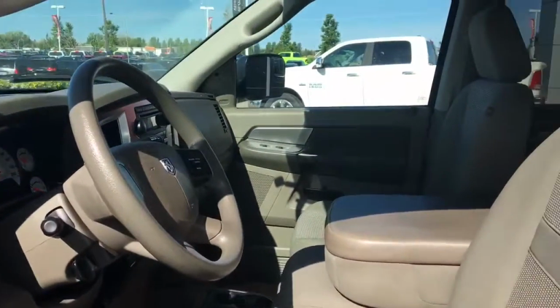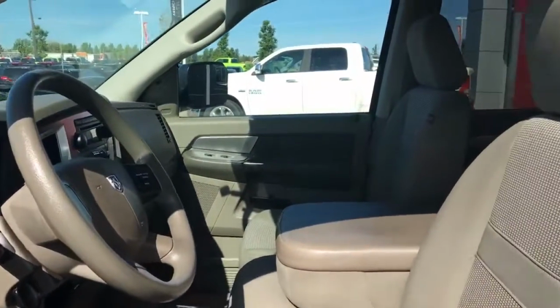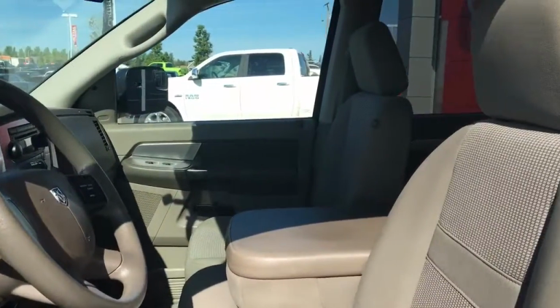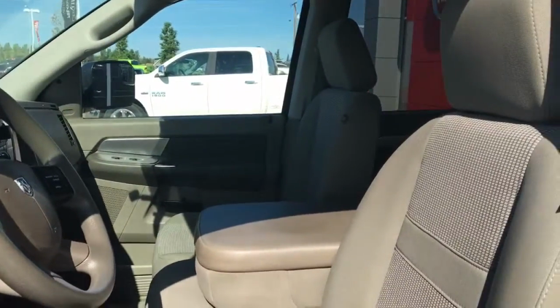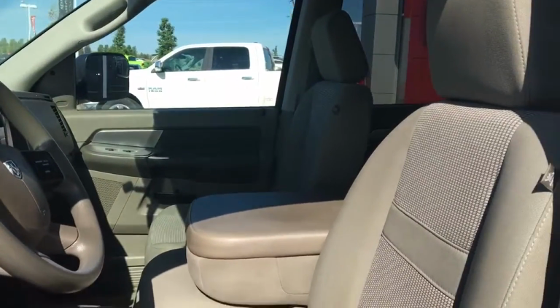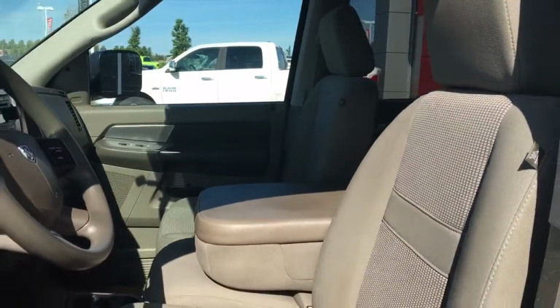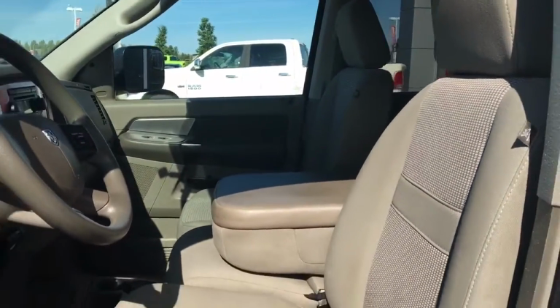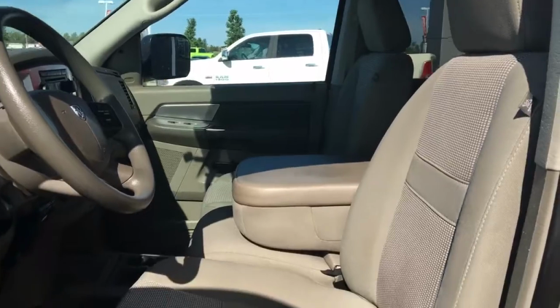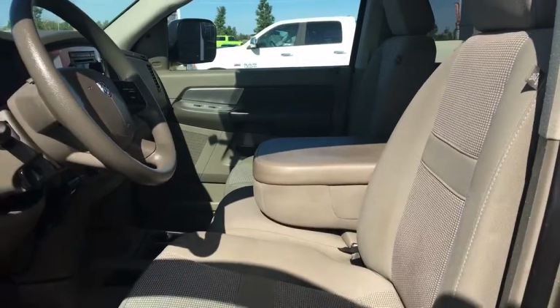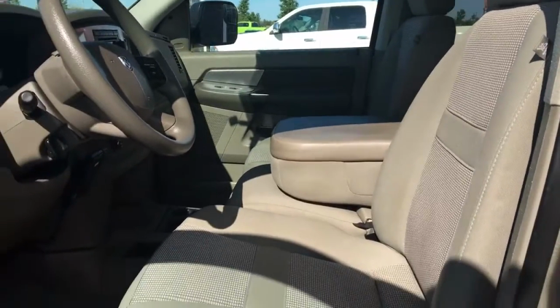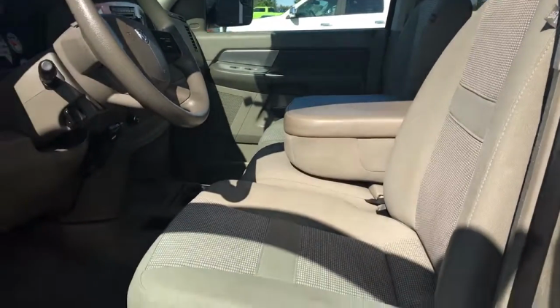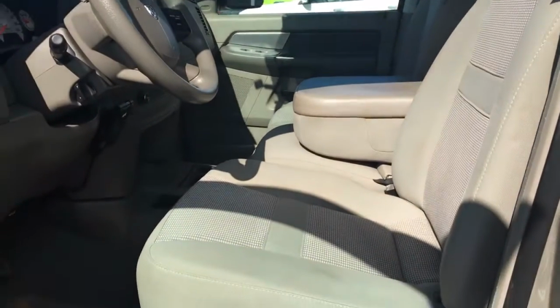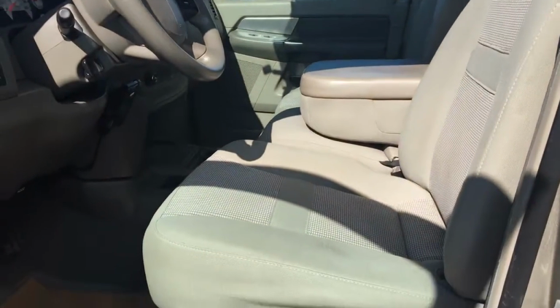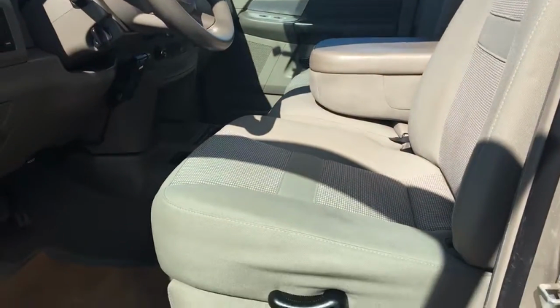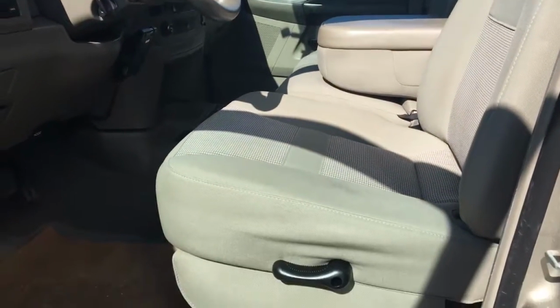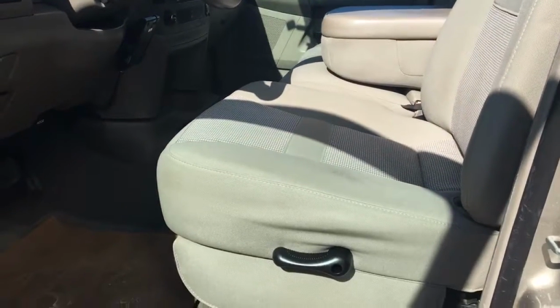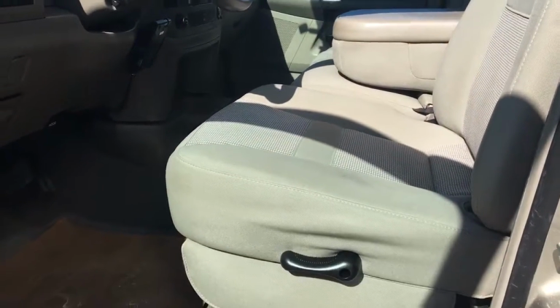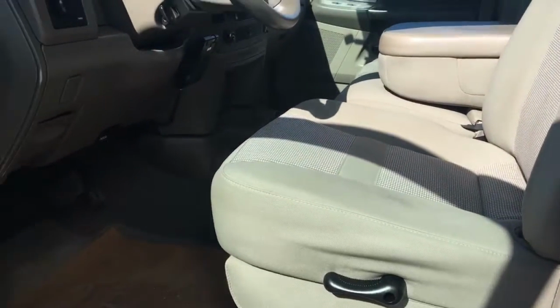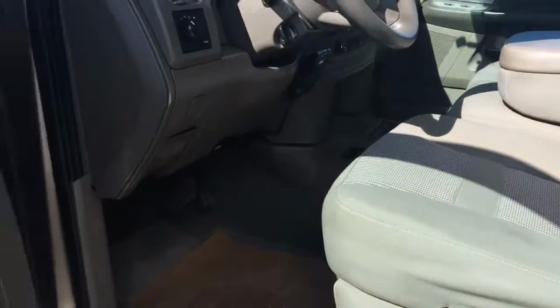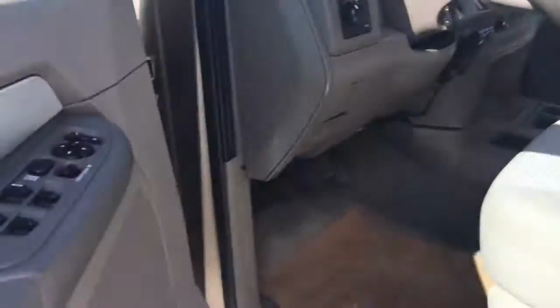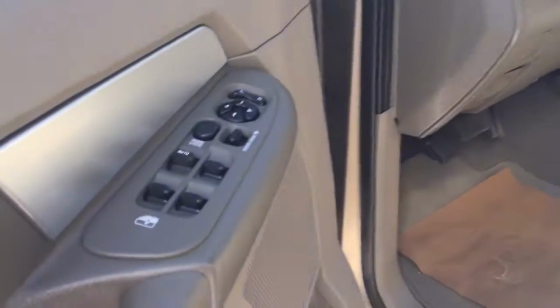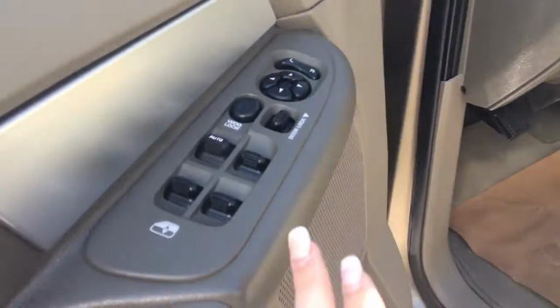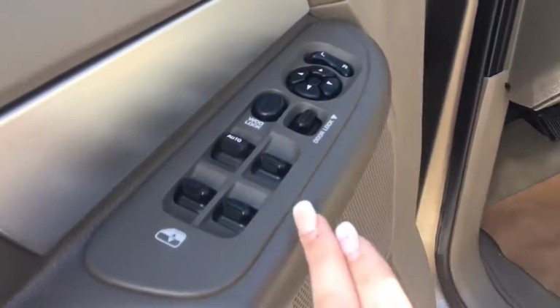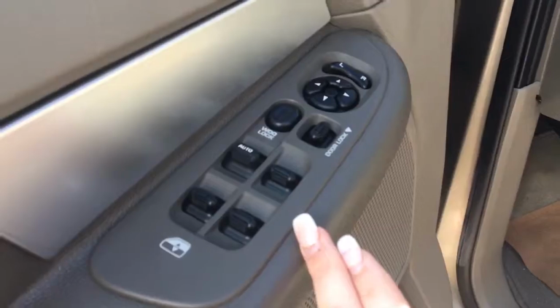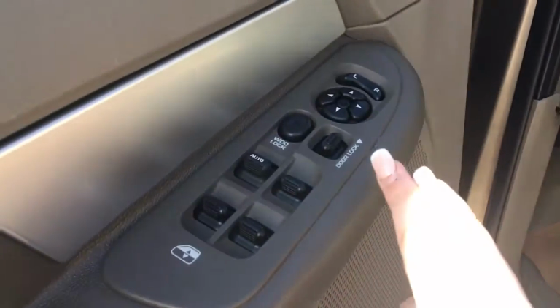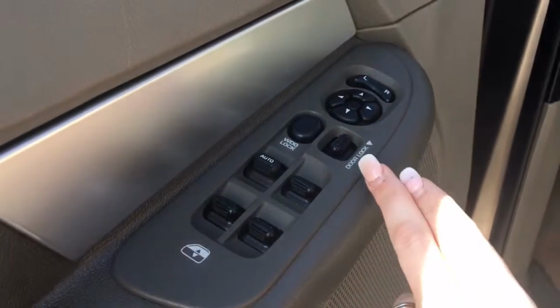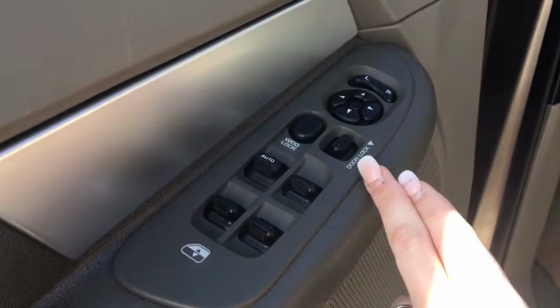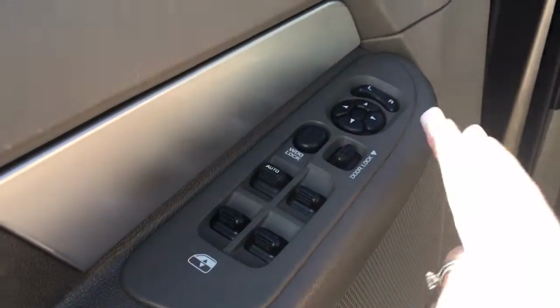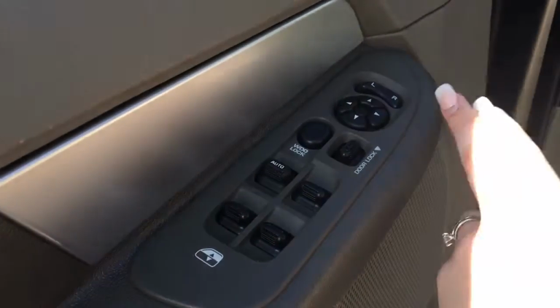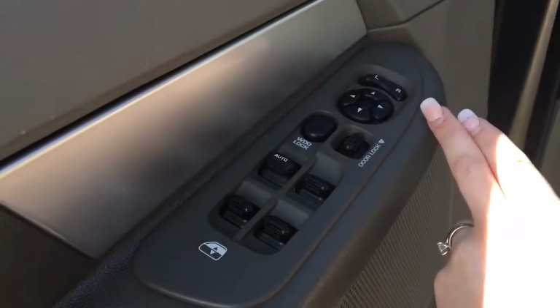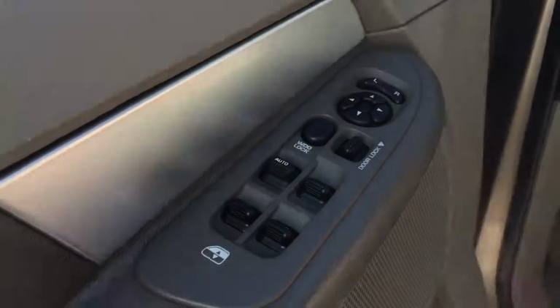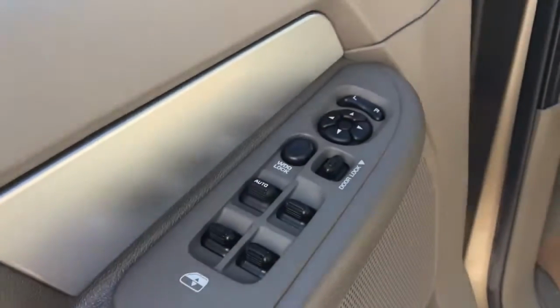You have your nice cloth seating. Now the driver's seat is manually adjusted. In the door here, we have your power windows, your power locks, and your adjustable mirrors.